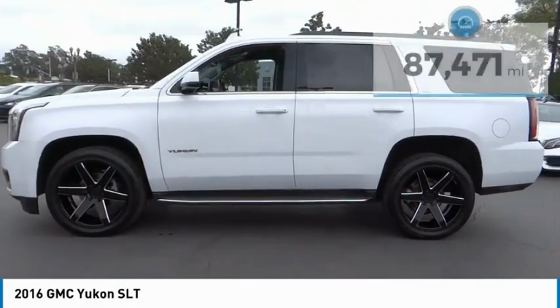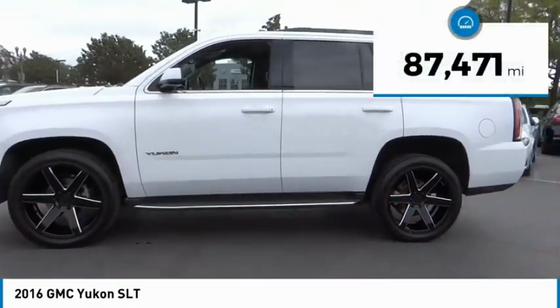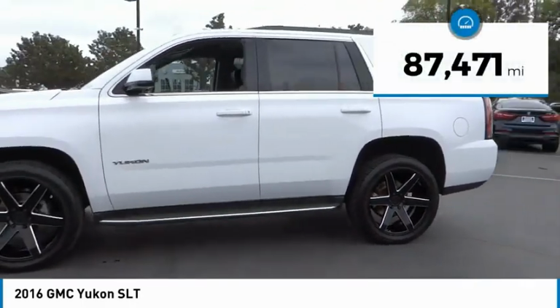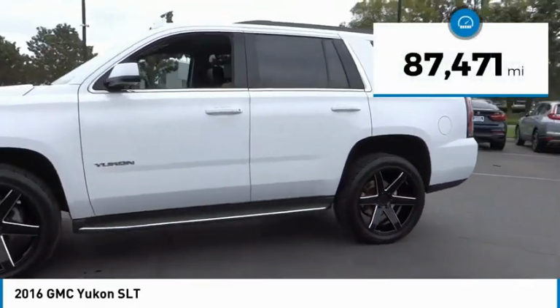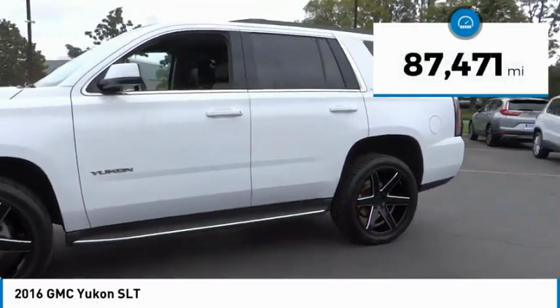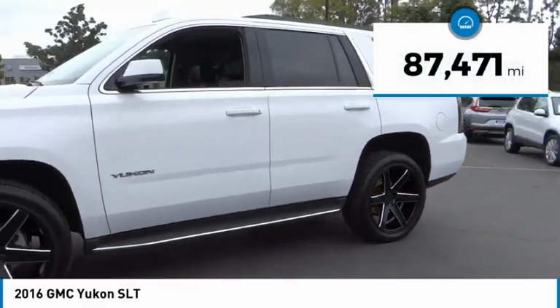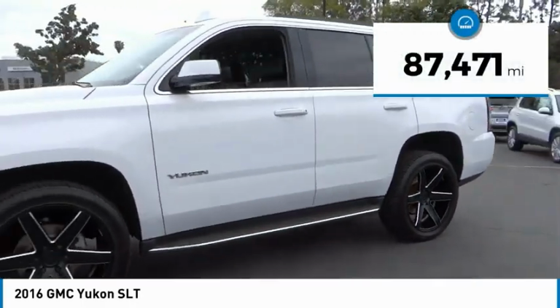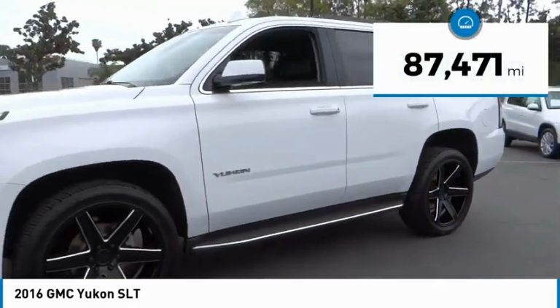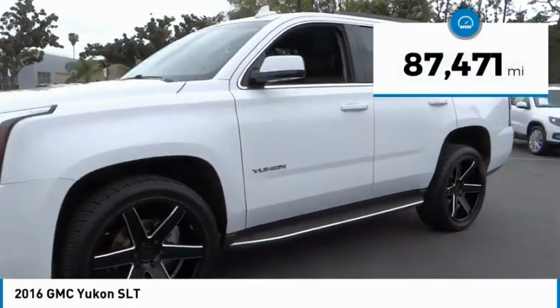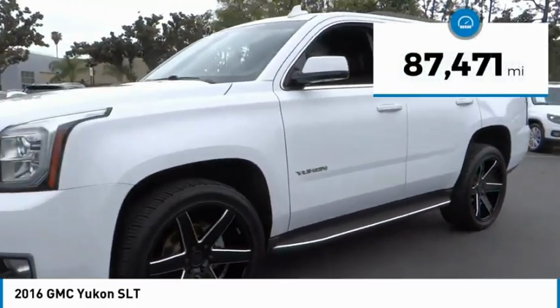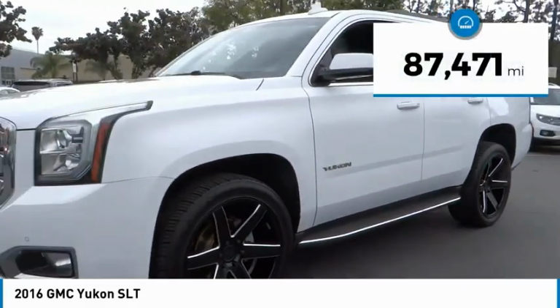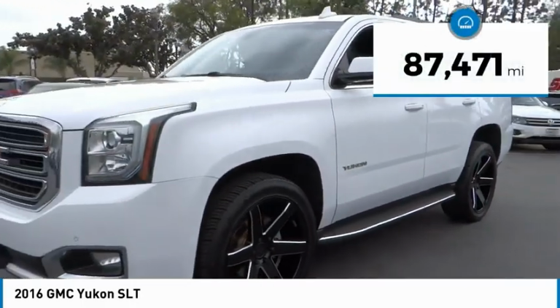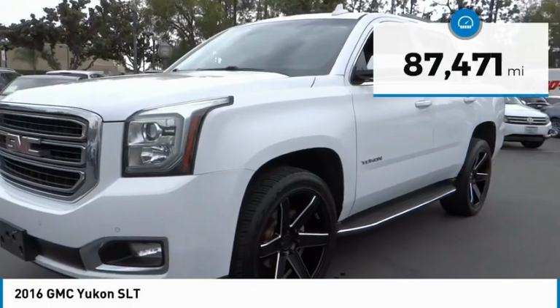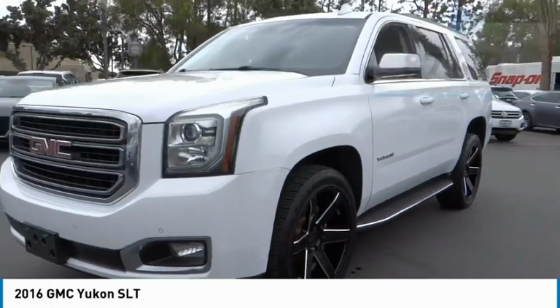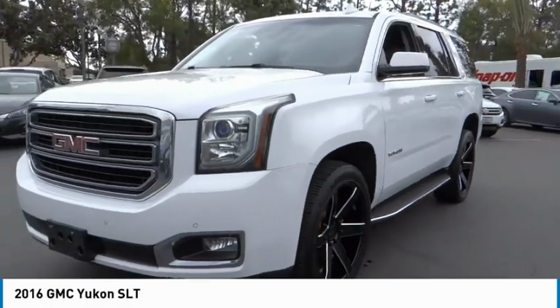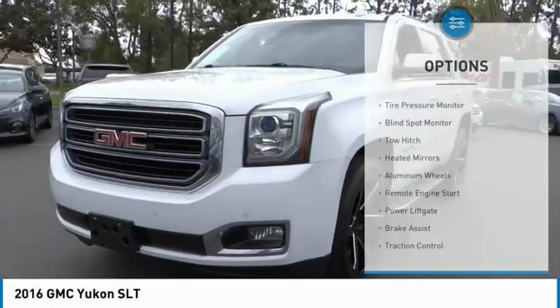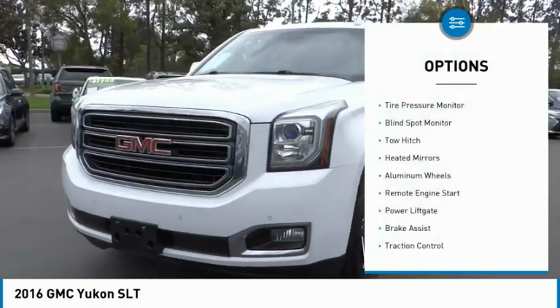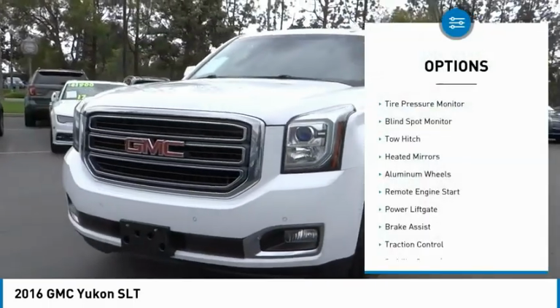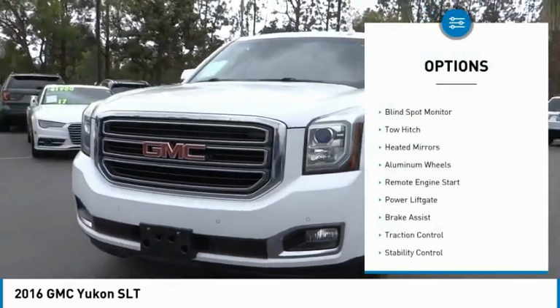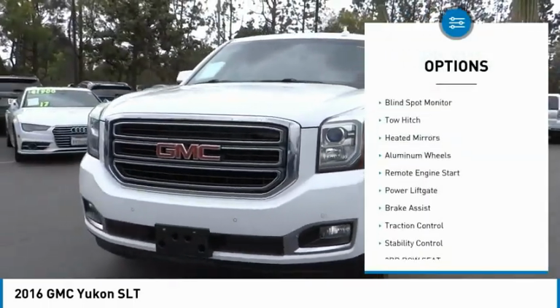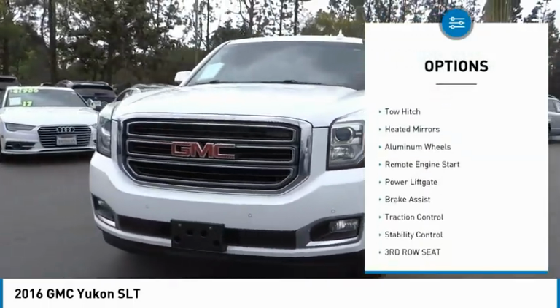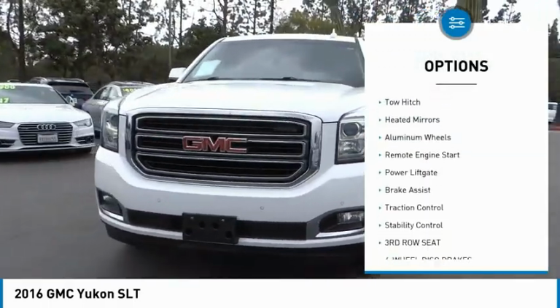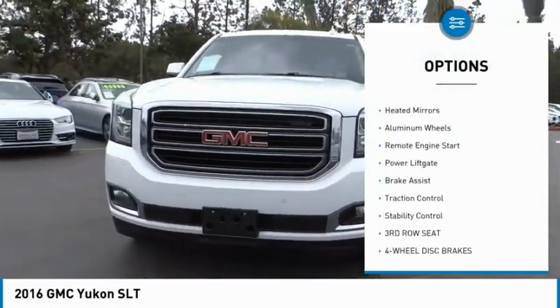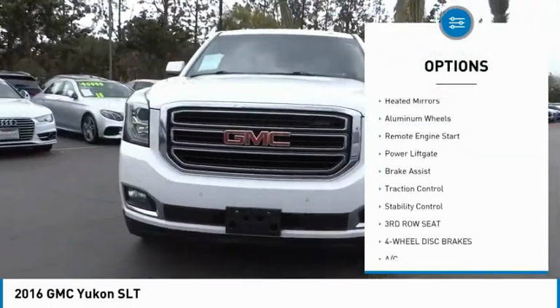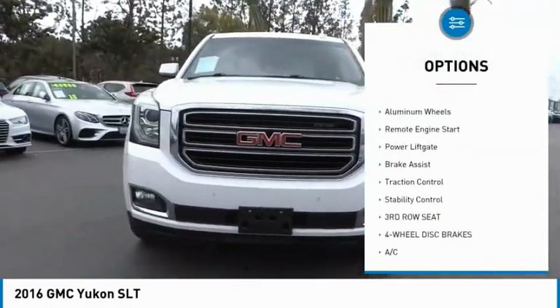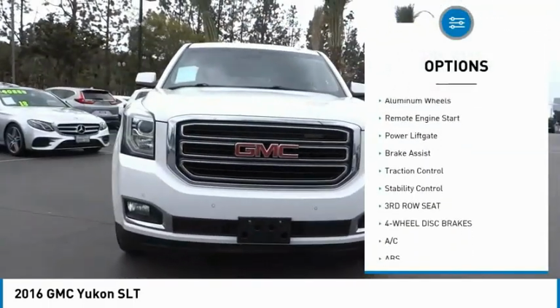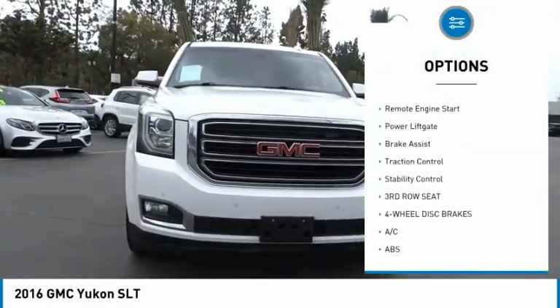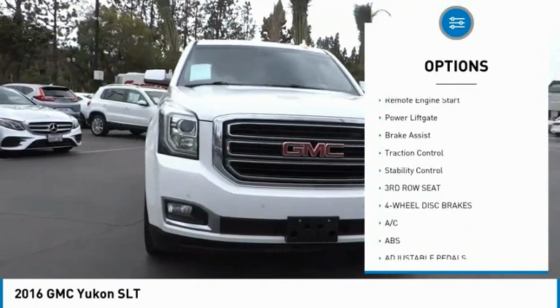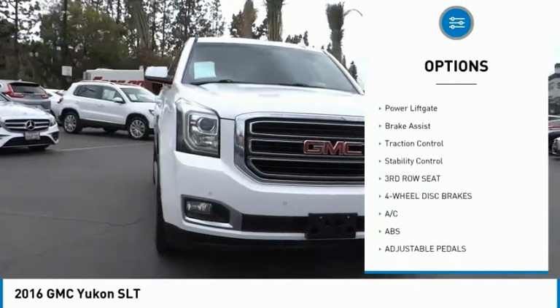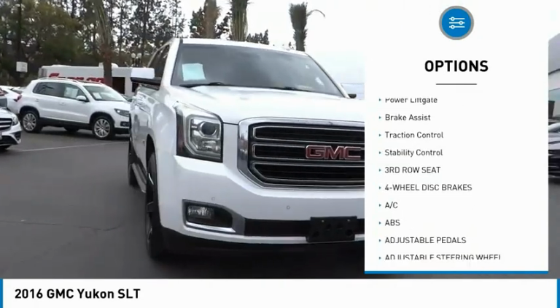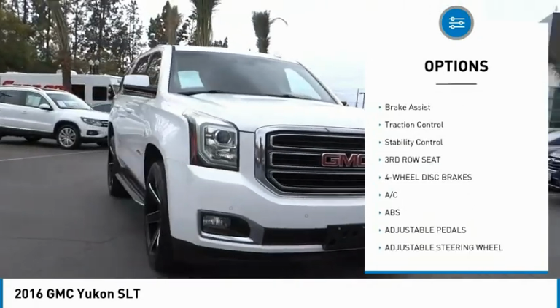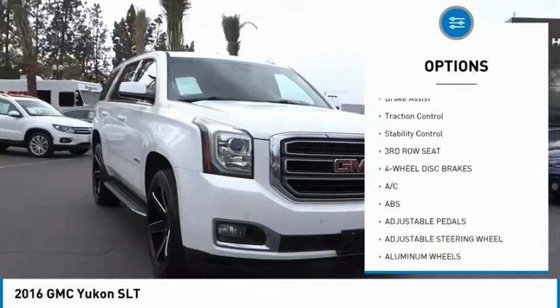This vehicle has less than 90,000 miles. Here are some of this vehicle's great options: tire pressure monitor, blind spot monitor, tow hitch, heated mirrors, aluminum wheels.